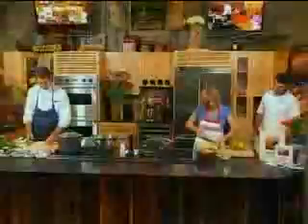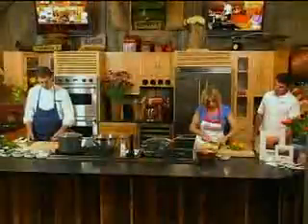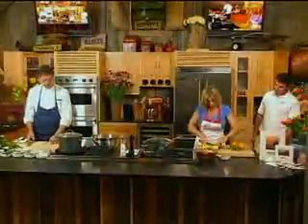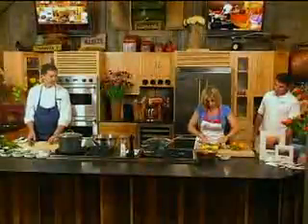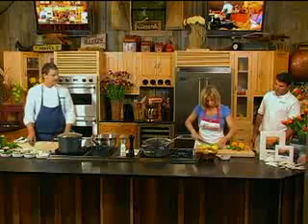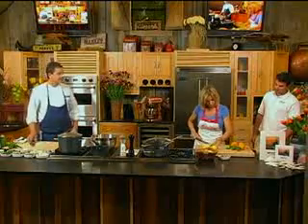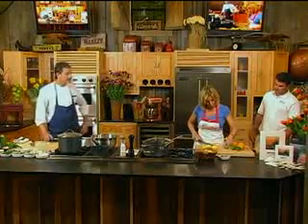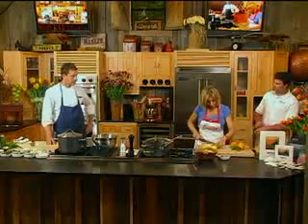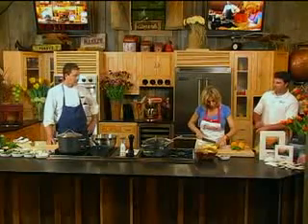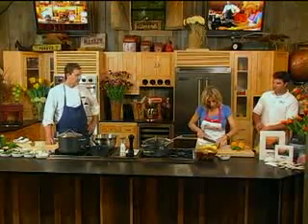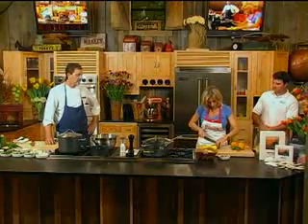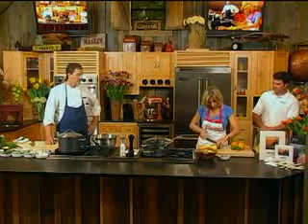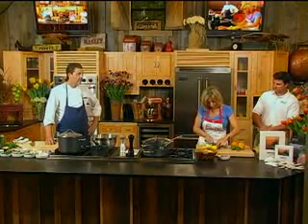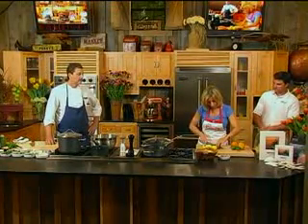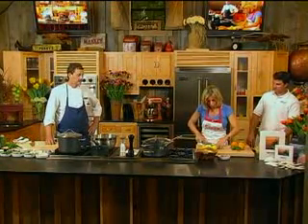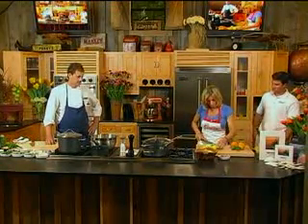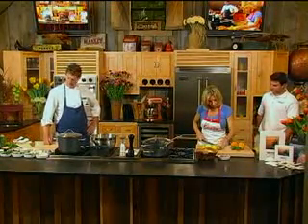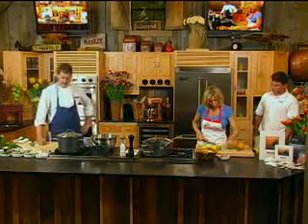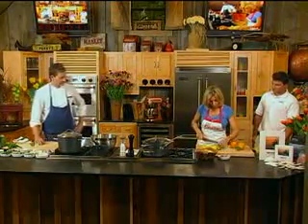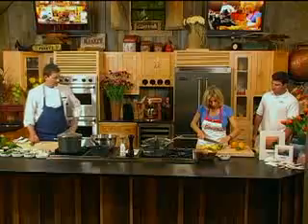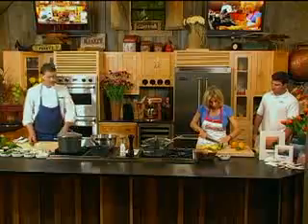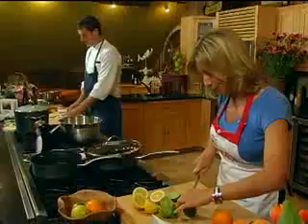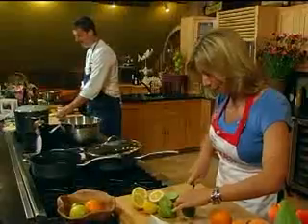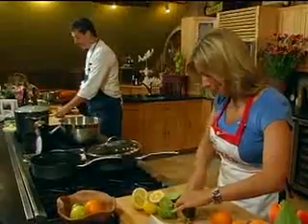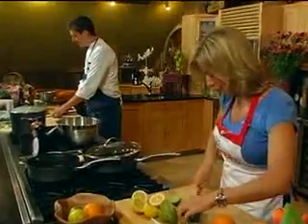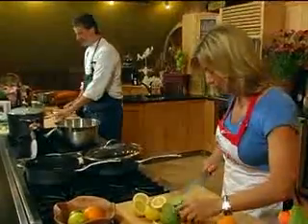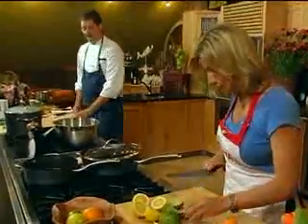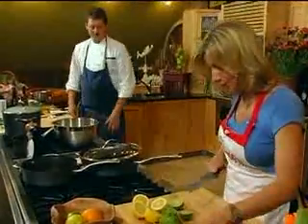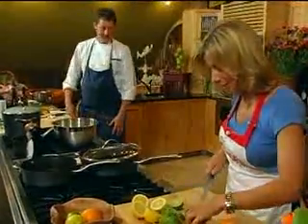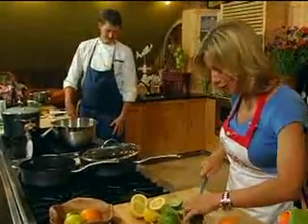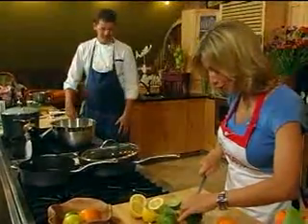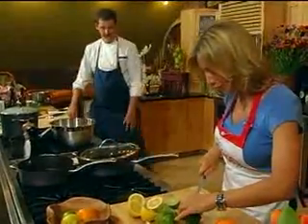Ceviche is a method for preparing seafood and shellfish where it's actually cooked in a citrus juice. Exactly — so the acids in the juice cook the fish. It's not actually cooked over heat.